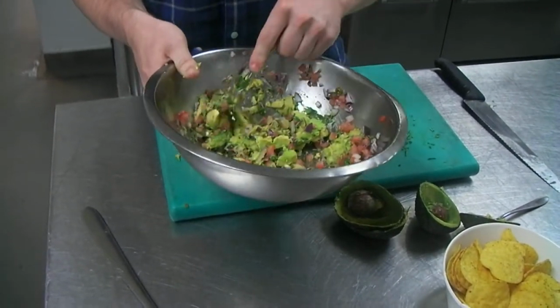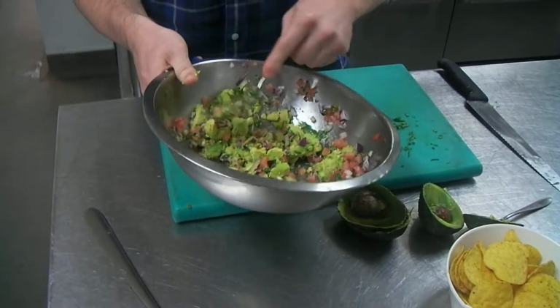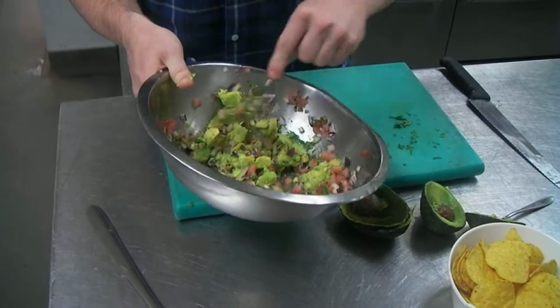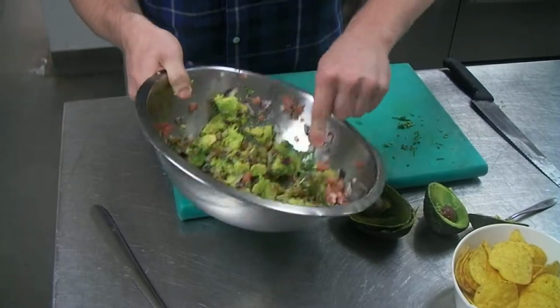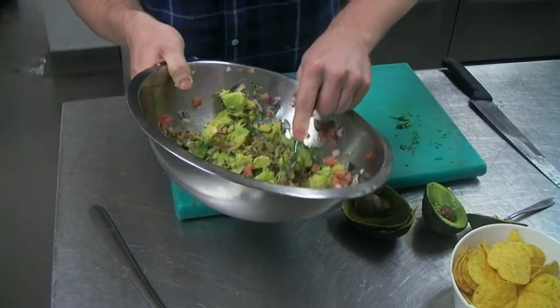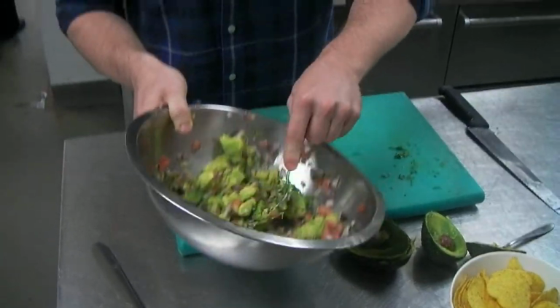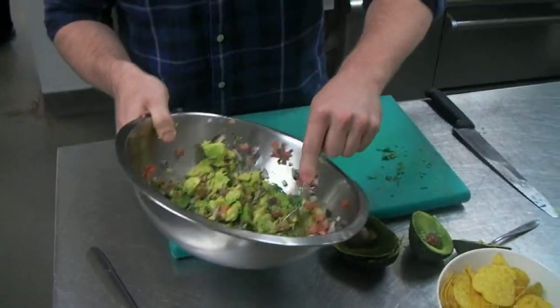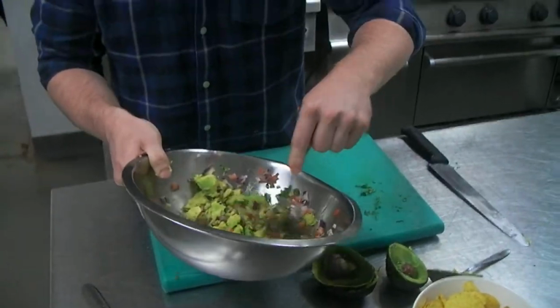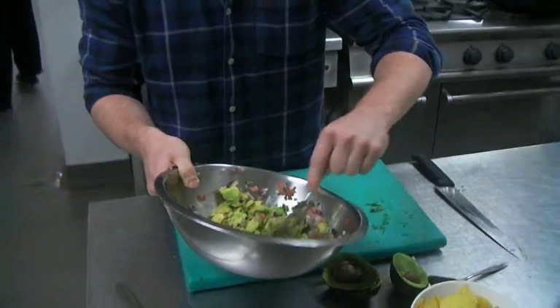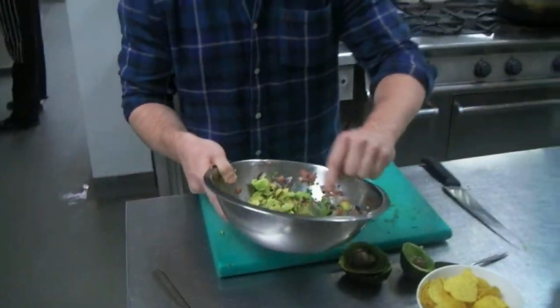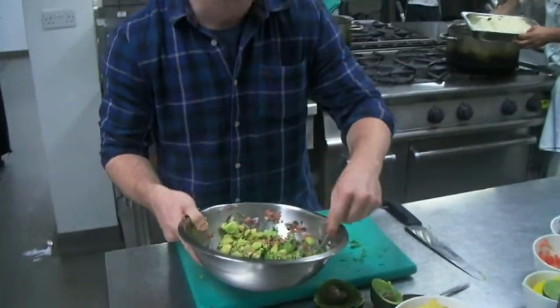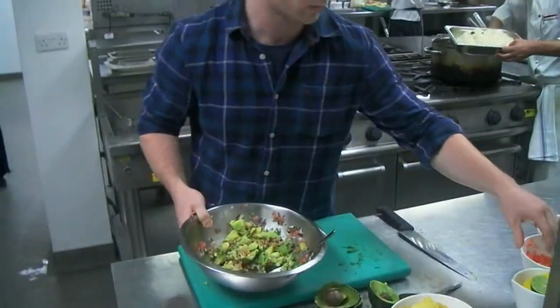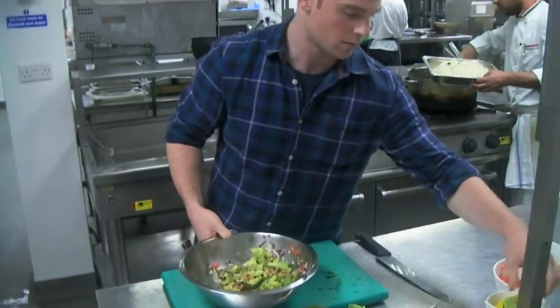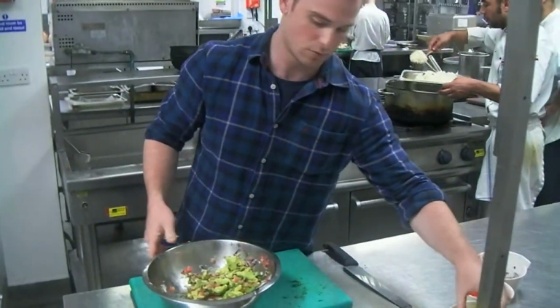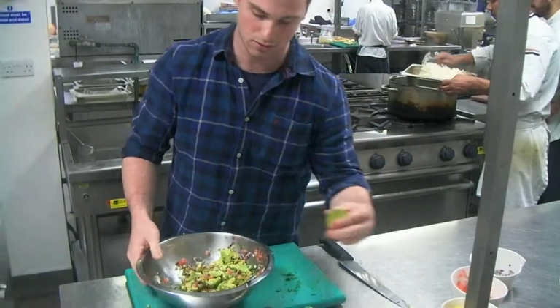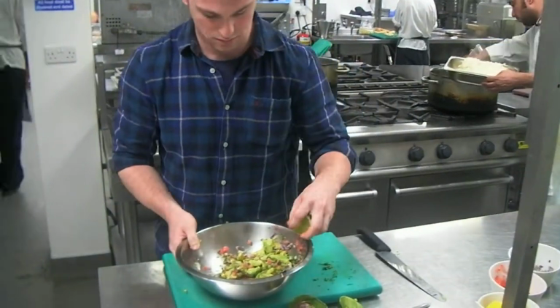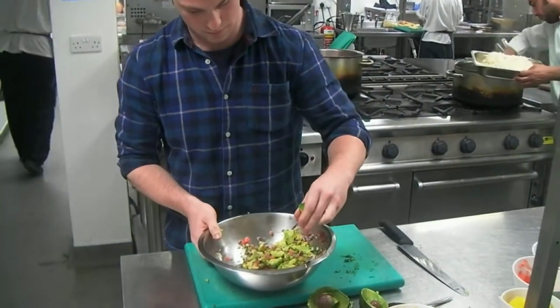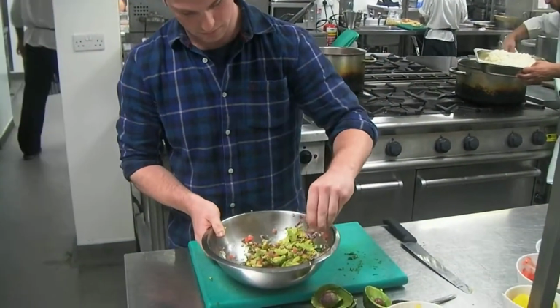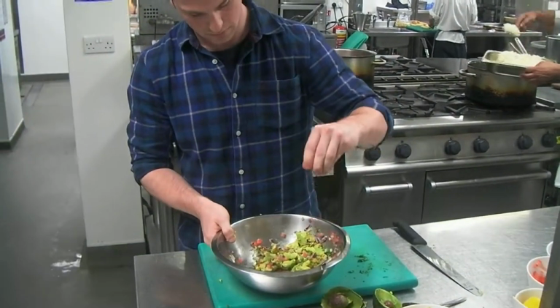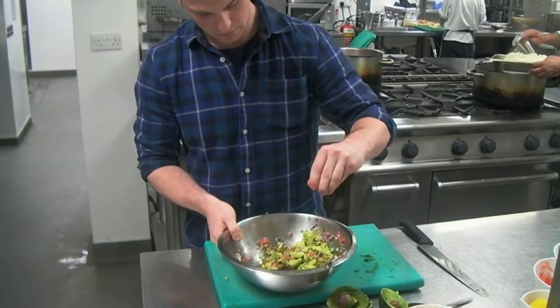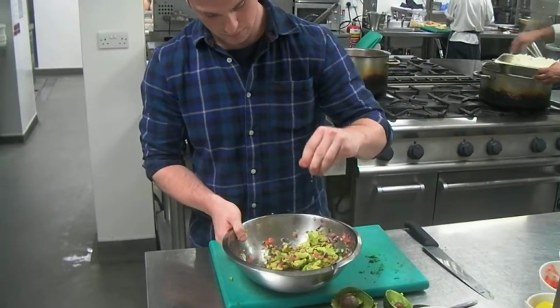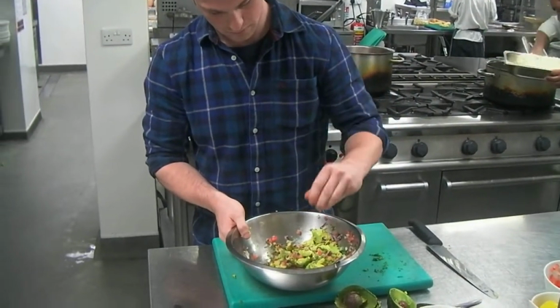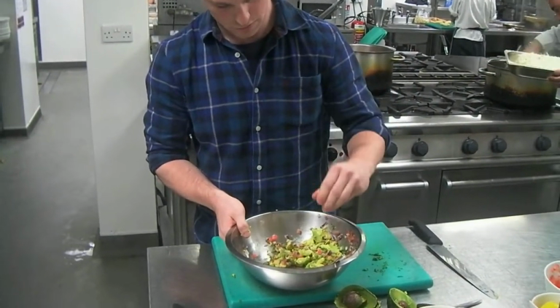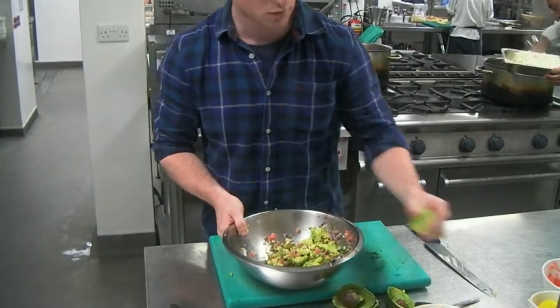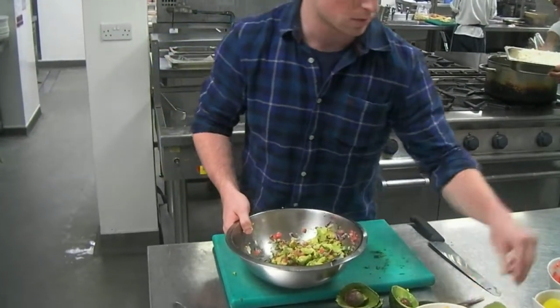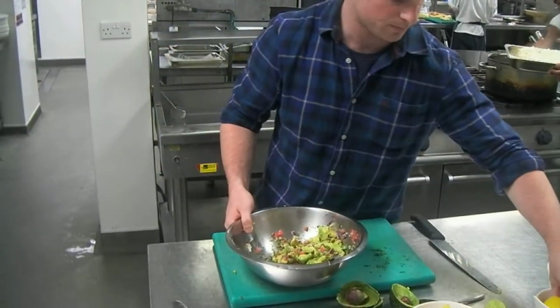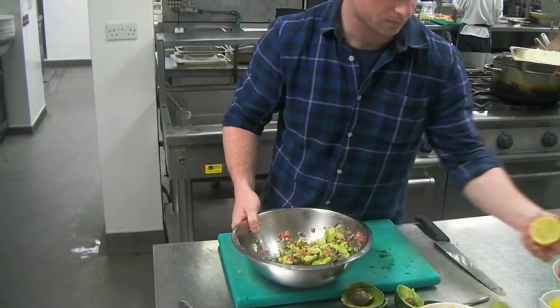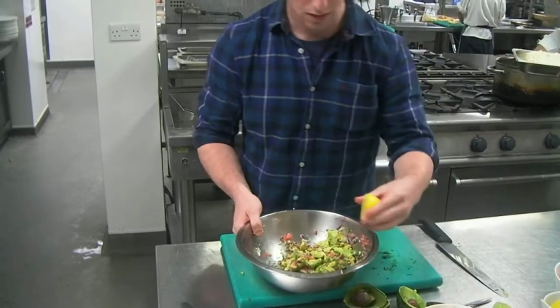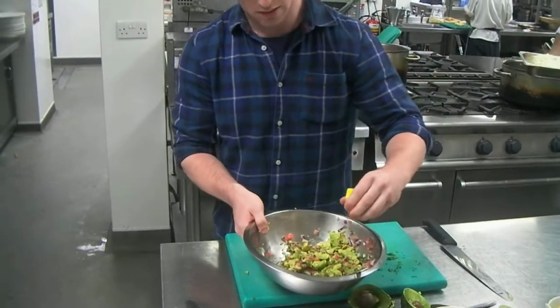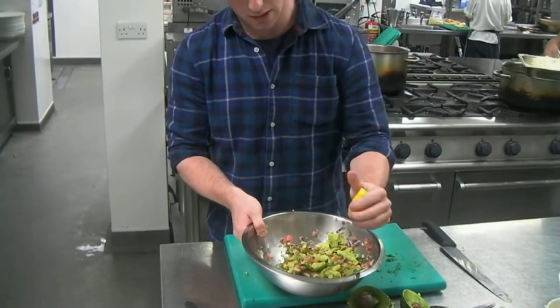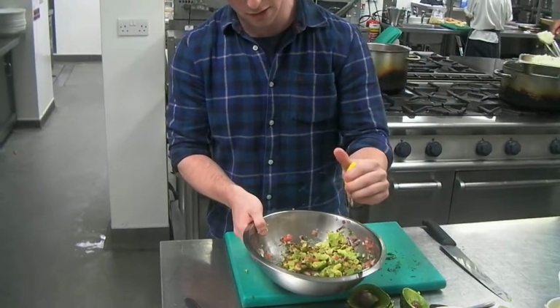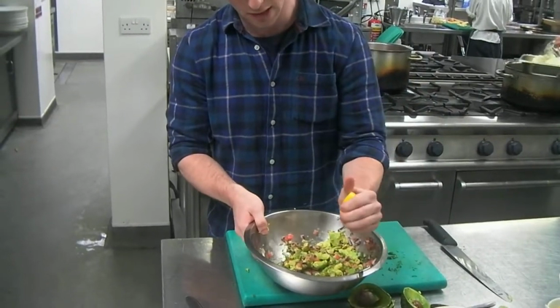Once the guacamole is in some smaller bits, it's generally best to do the lemon at that point, so everything gets covered in it. A little squeeze of lime, and a bigger squeeze of lemon.